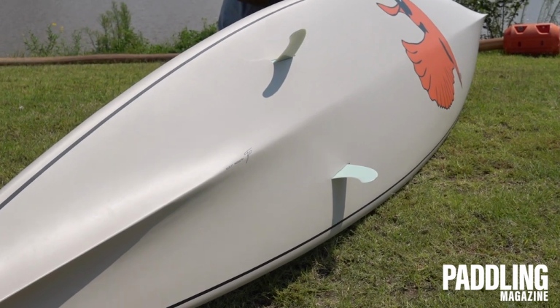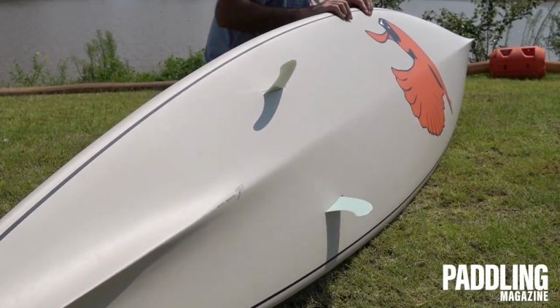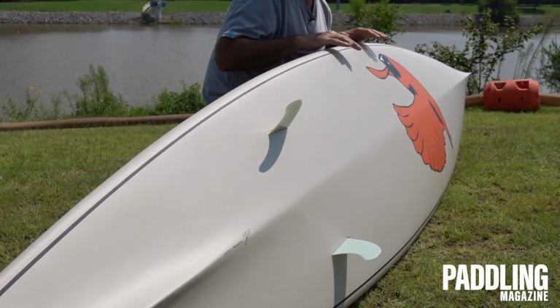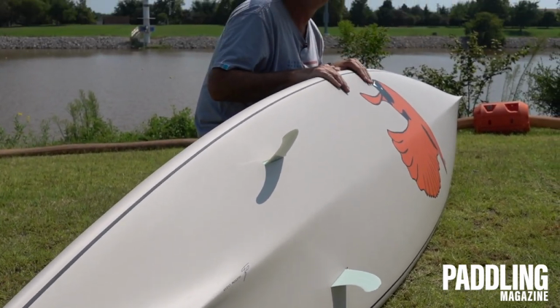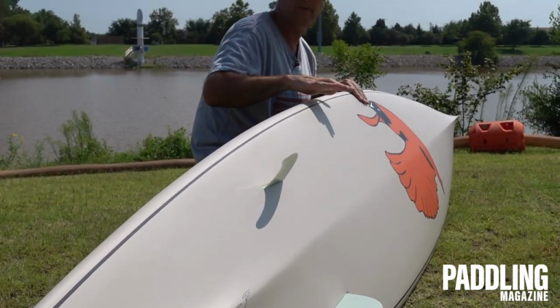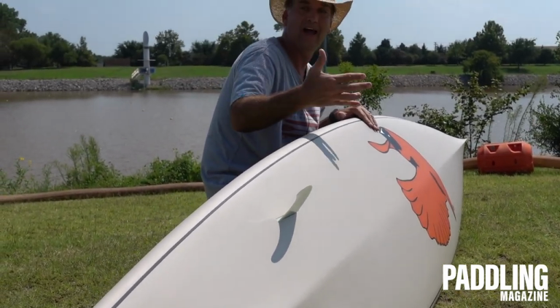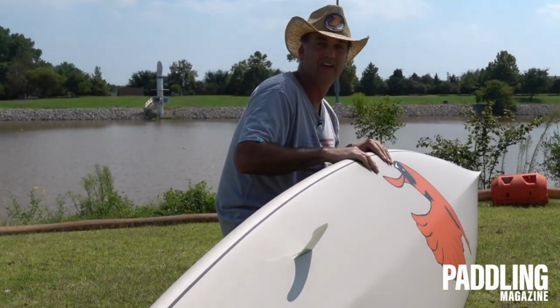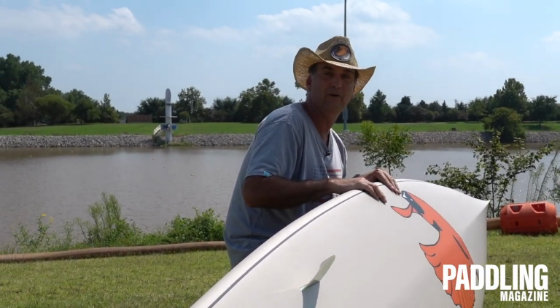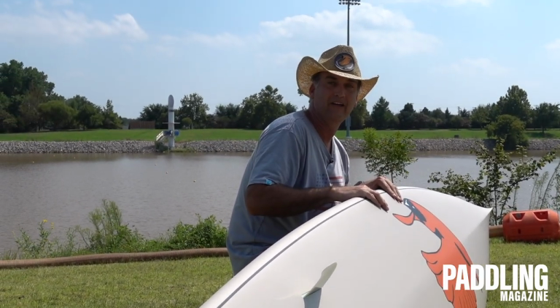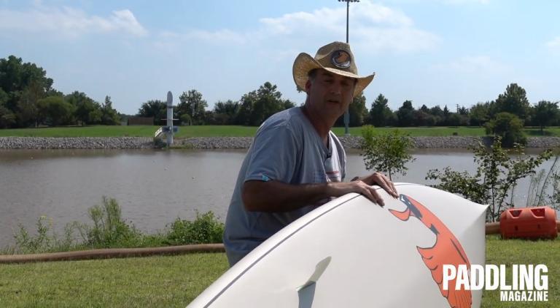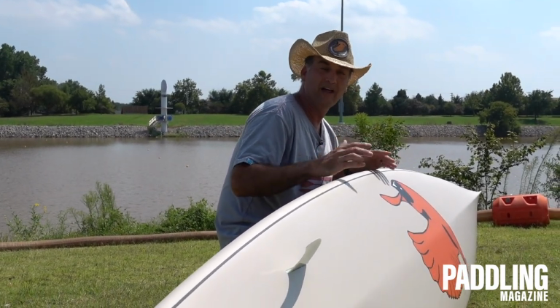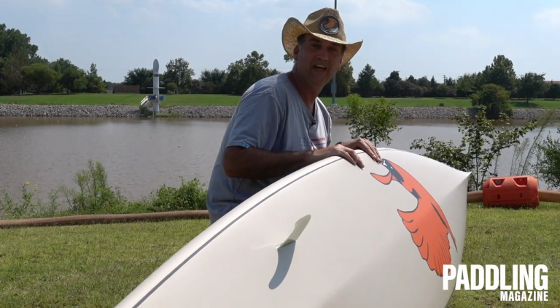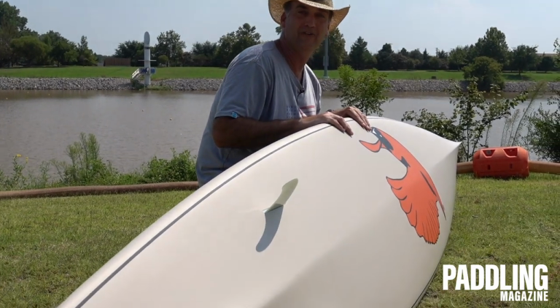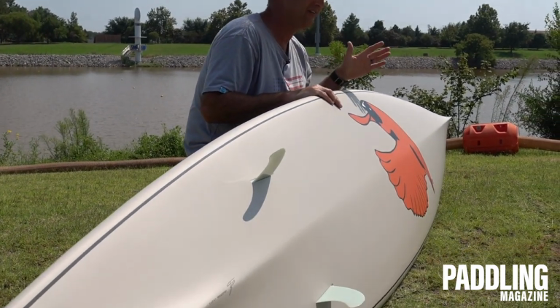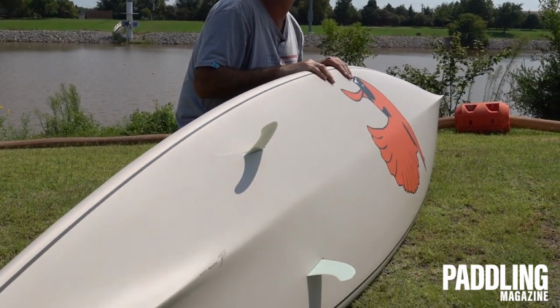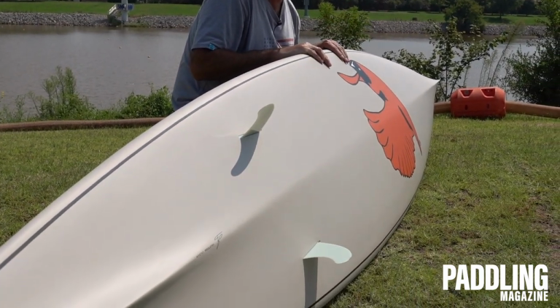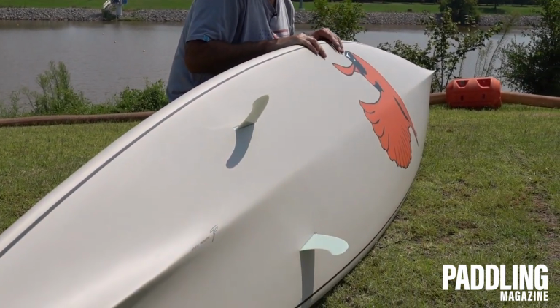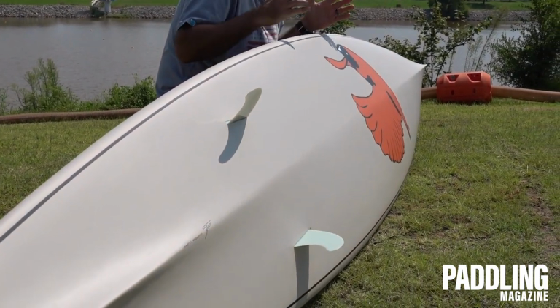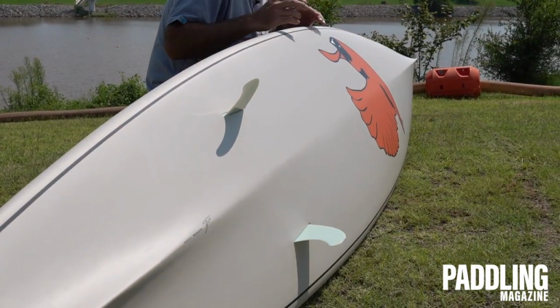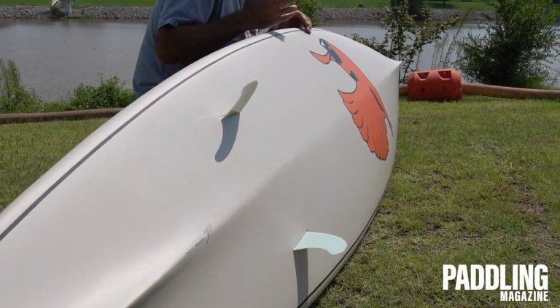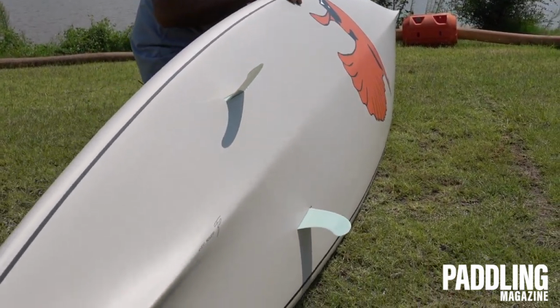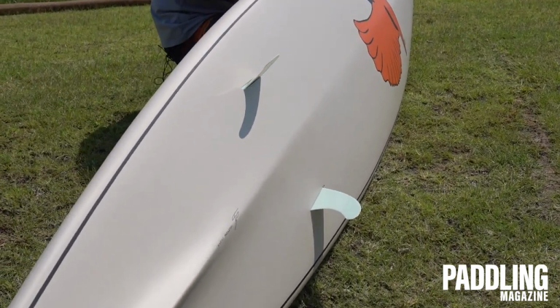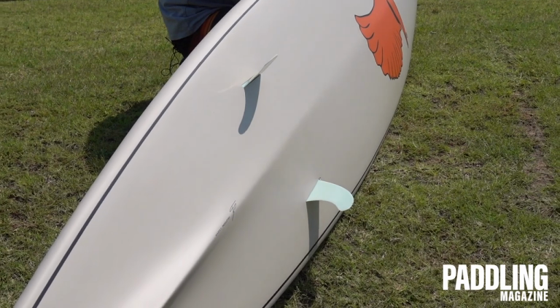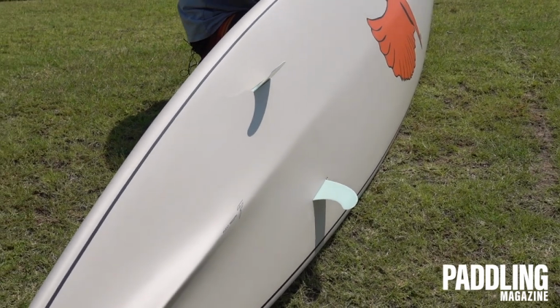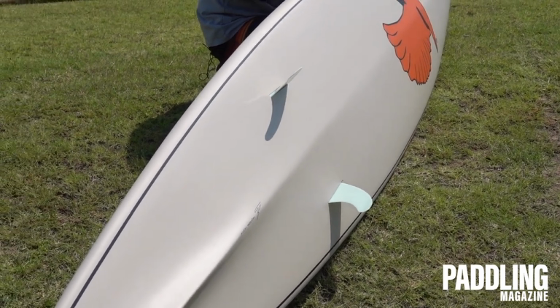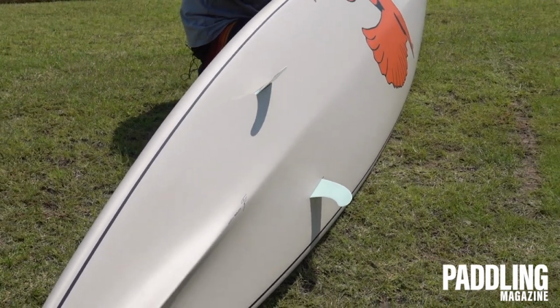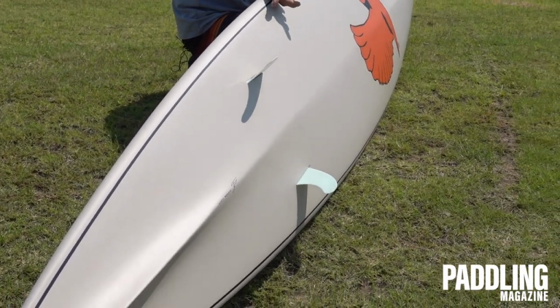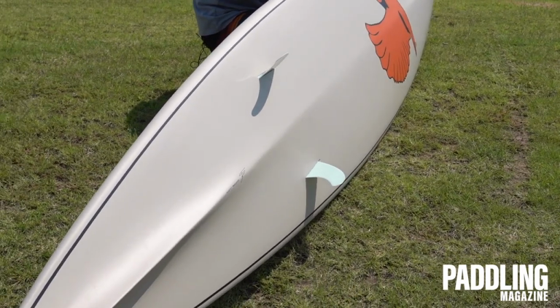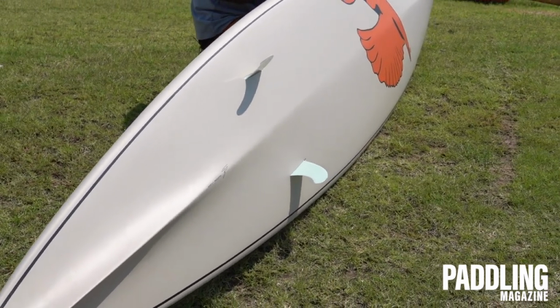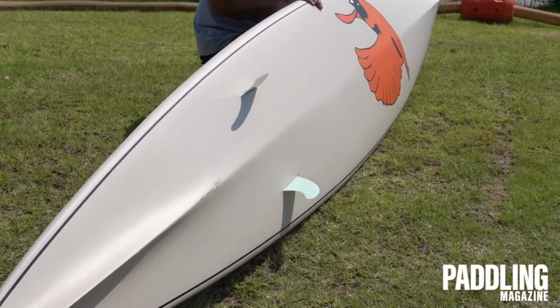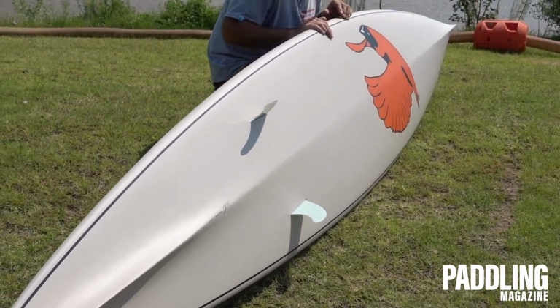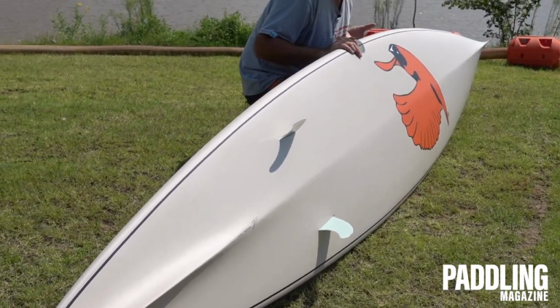The design of this board is intended to be paddled without the fins if you want. You can paddle without the fin — if you've got a nice stroke, you can keep on trucking. You still need to switch sides every five to ten strokes, but you don't have to use those fins. It's also got two side fins in there right now.